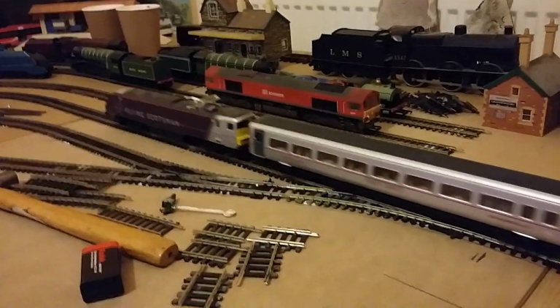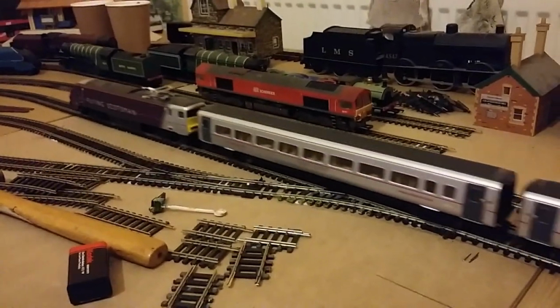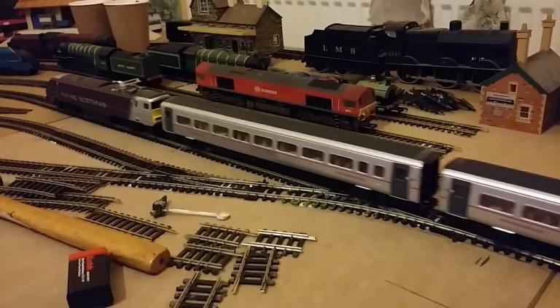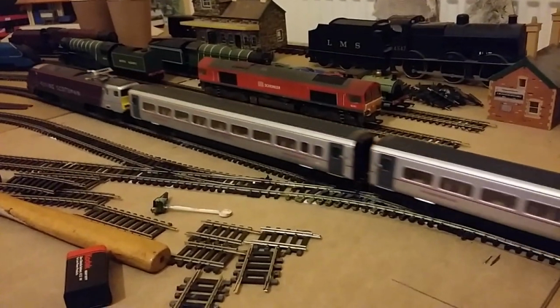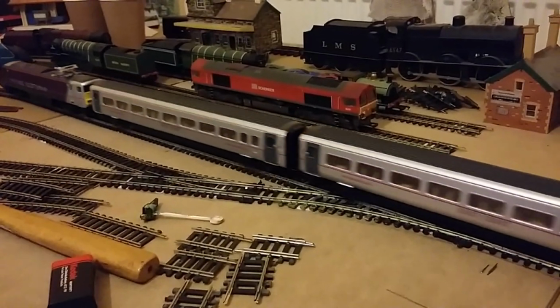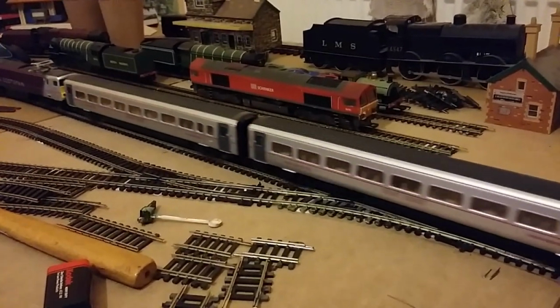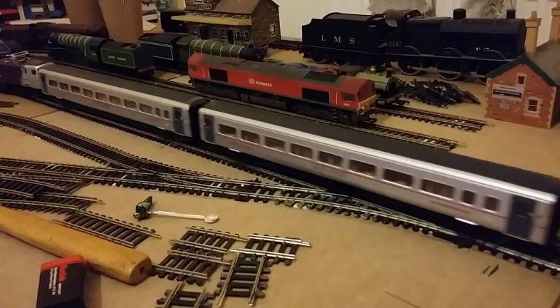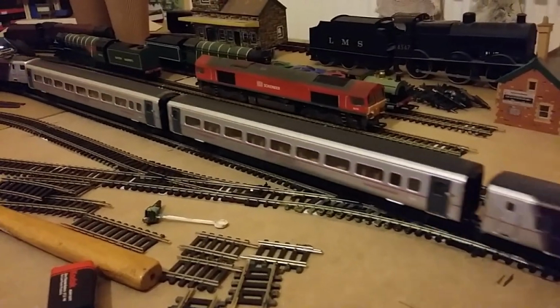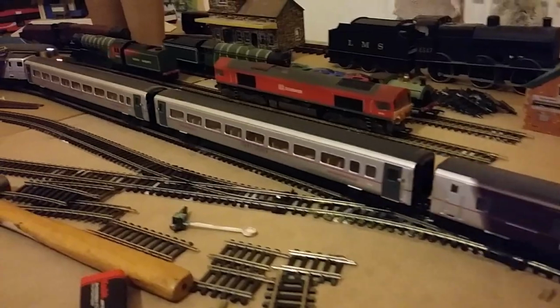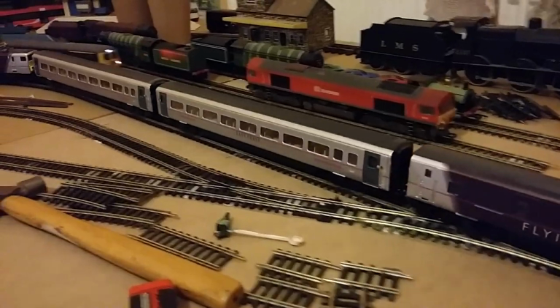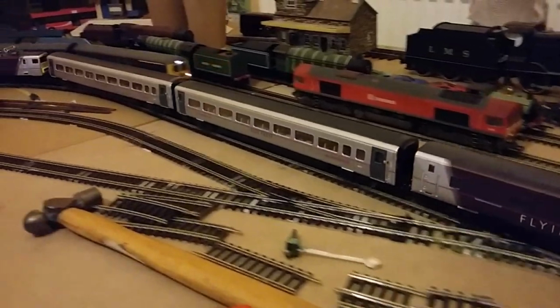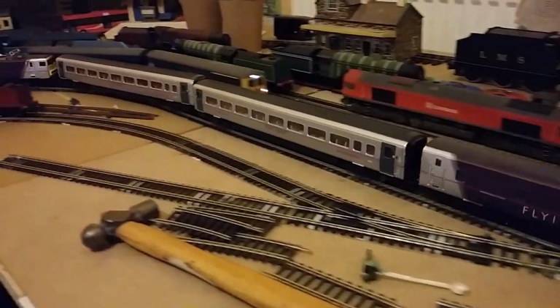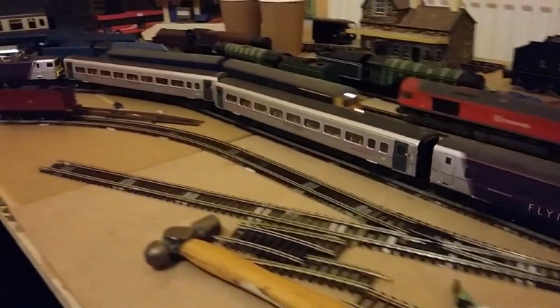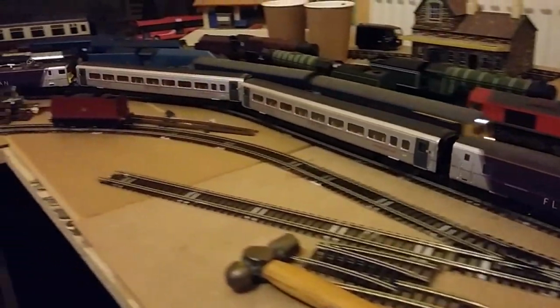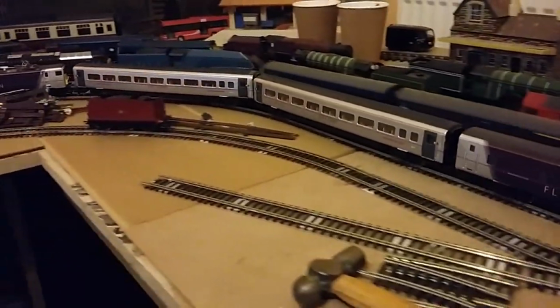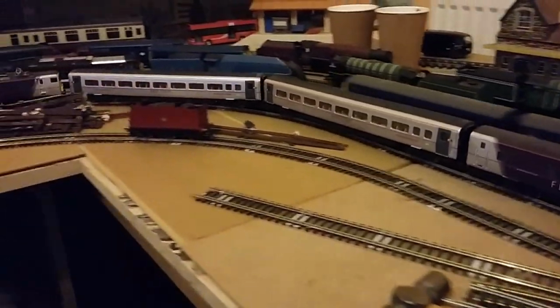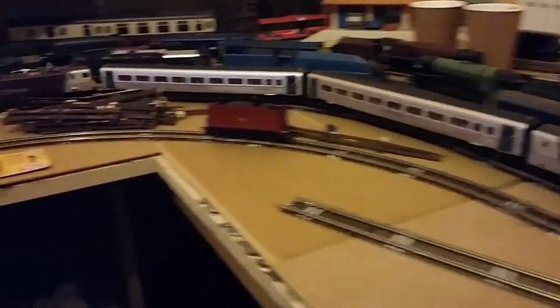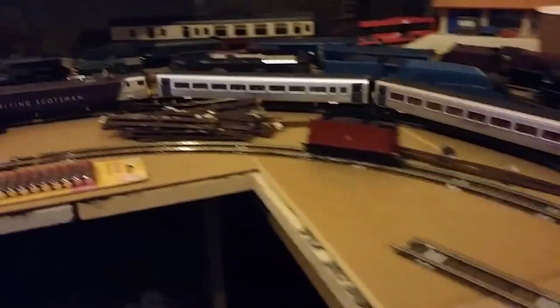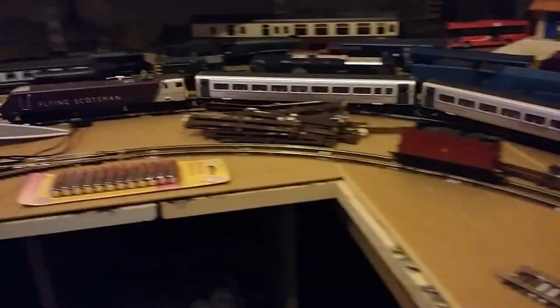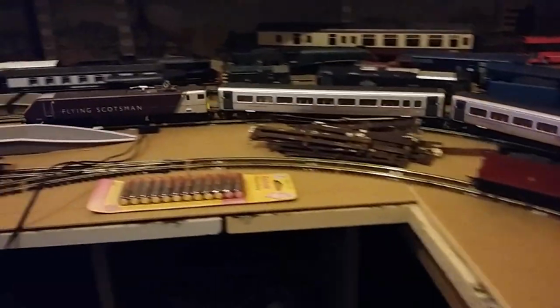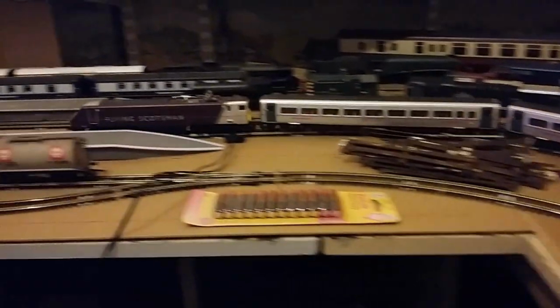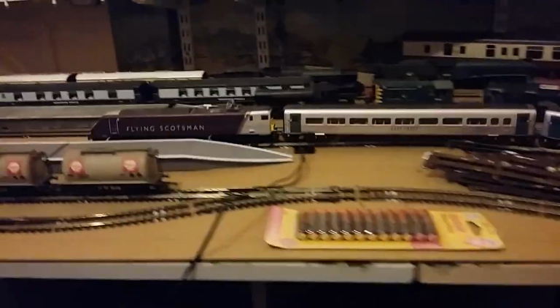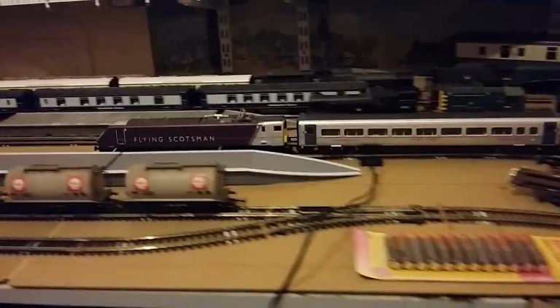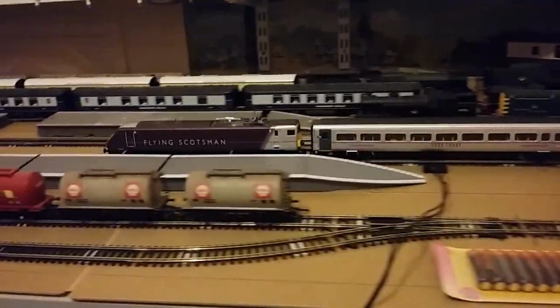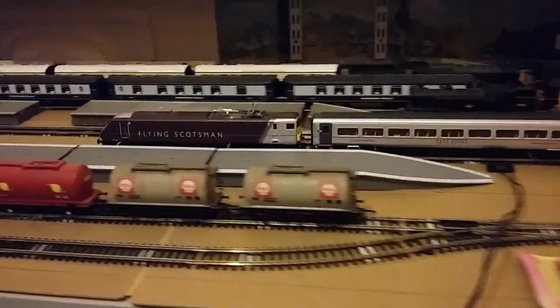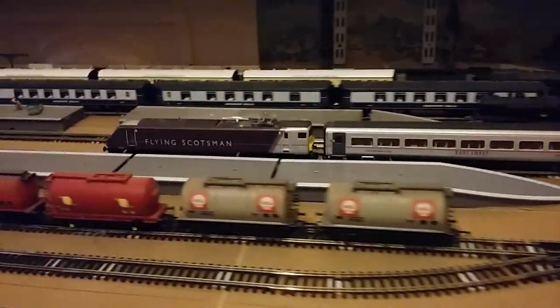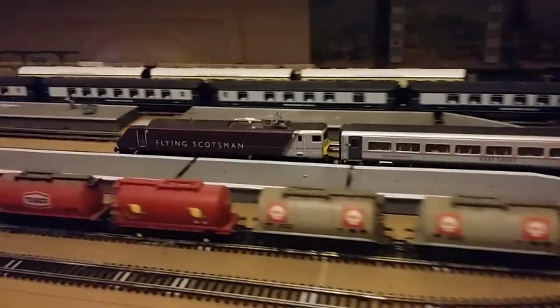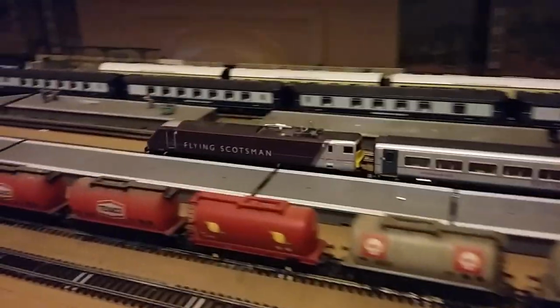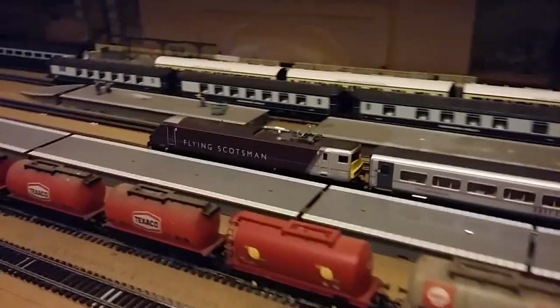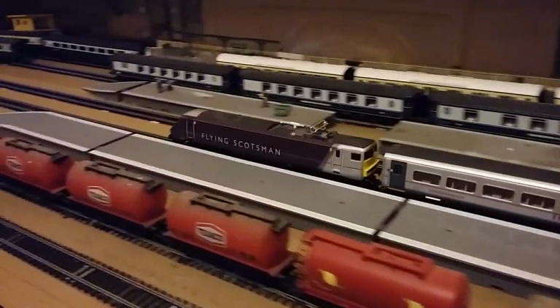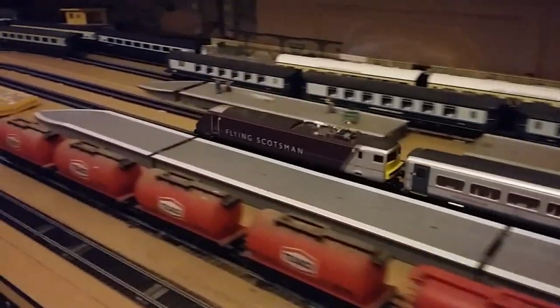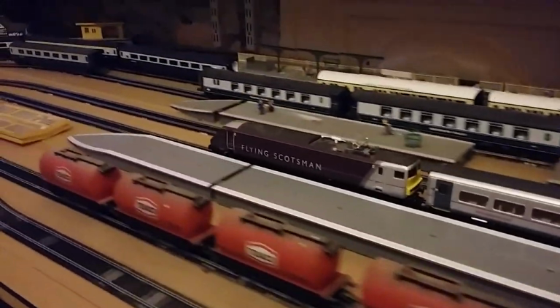This is where I restarted laying the layout. And all the tracks now, I put in place where I want them.